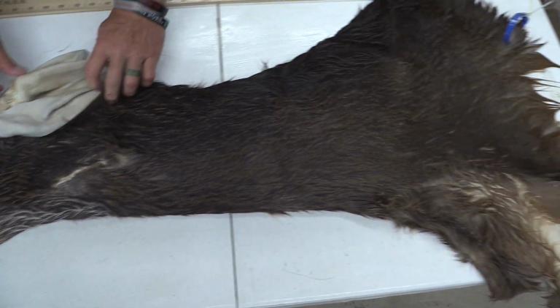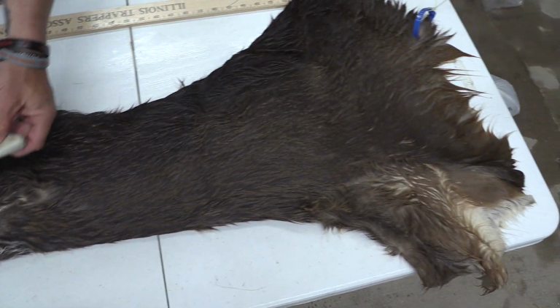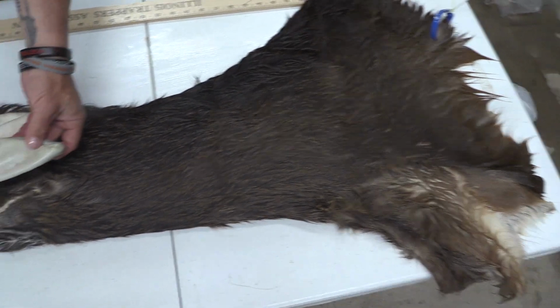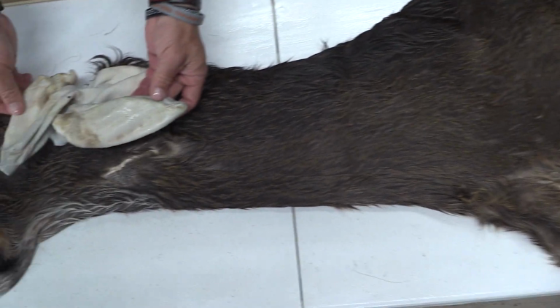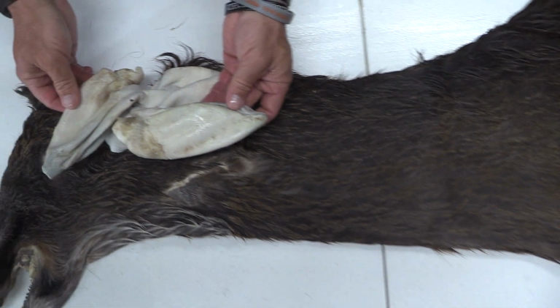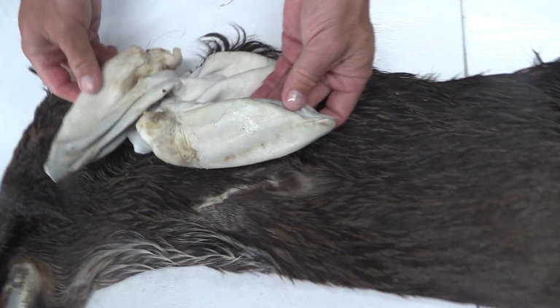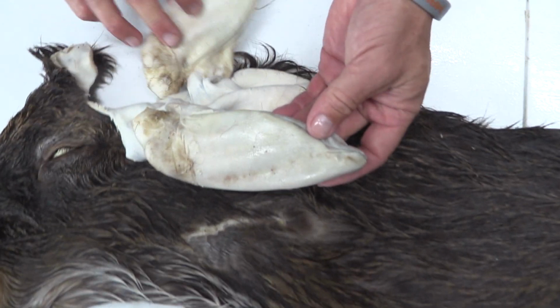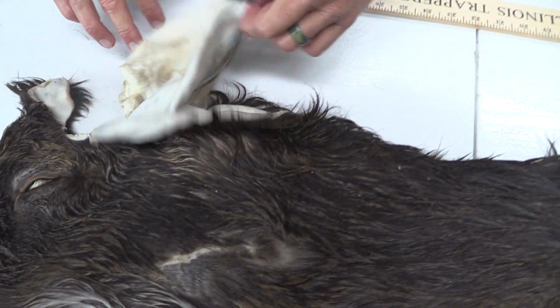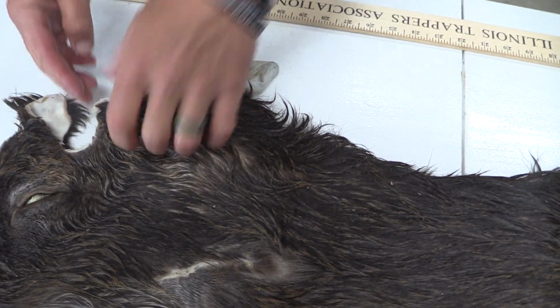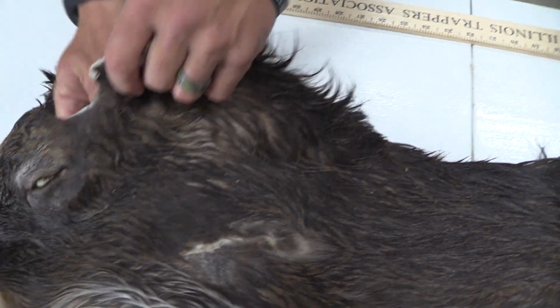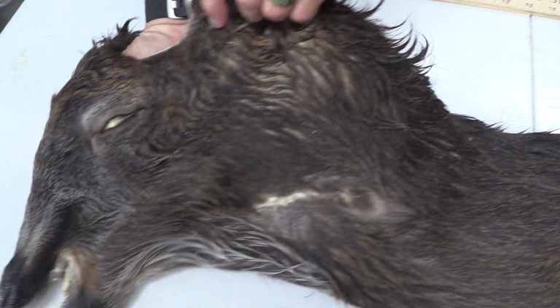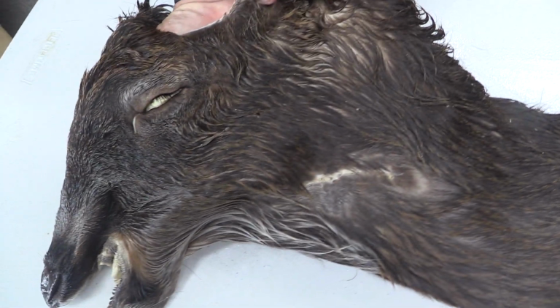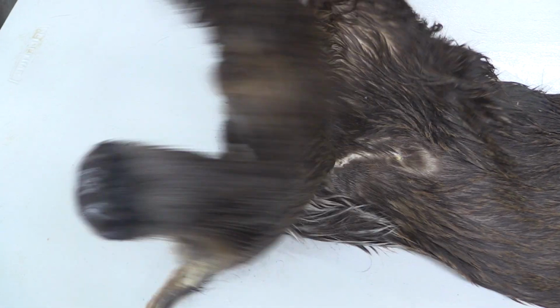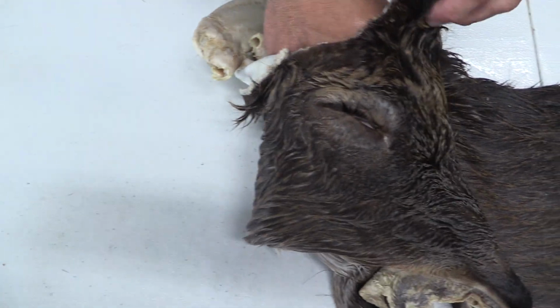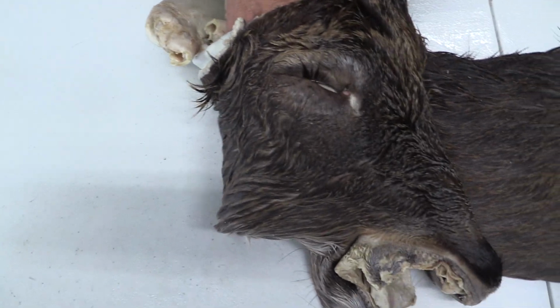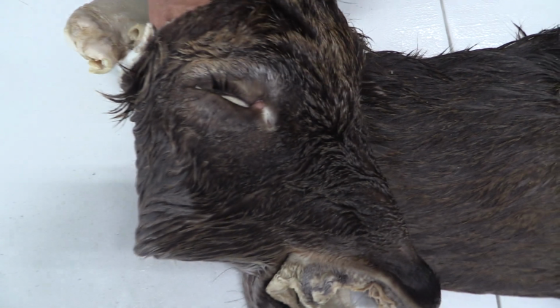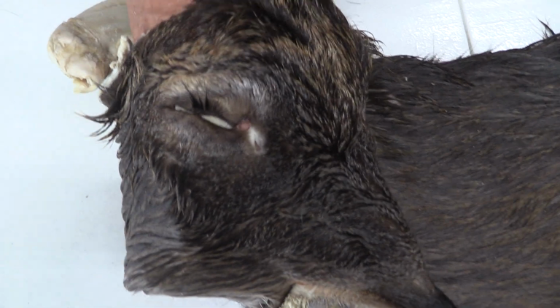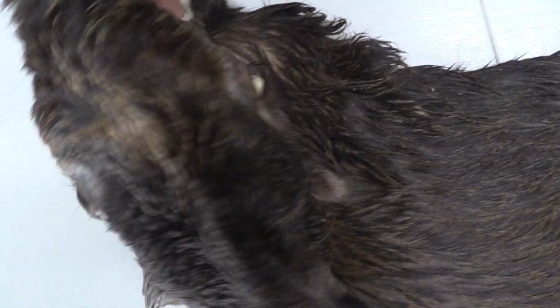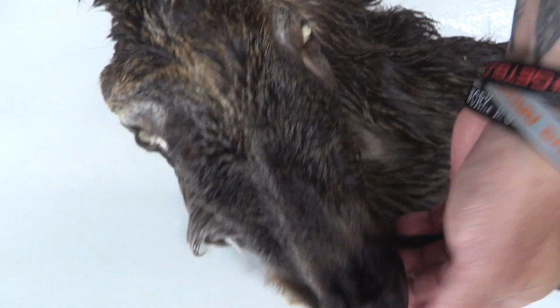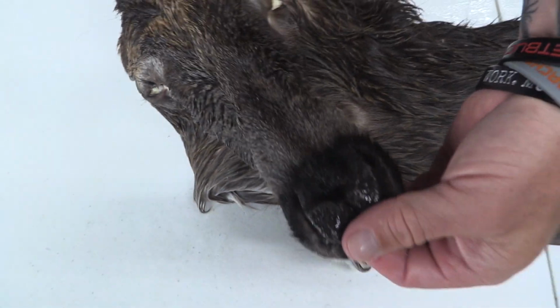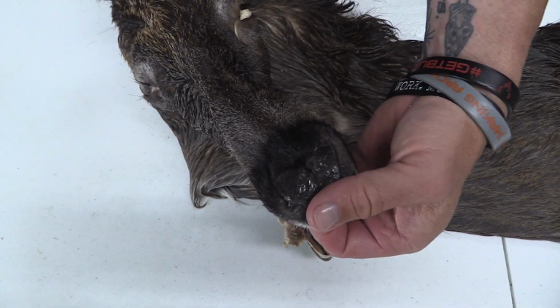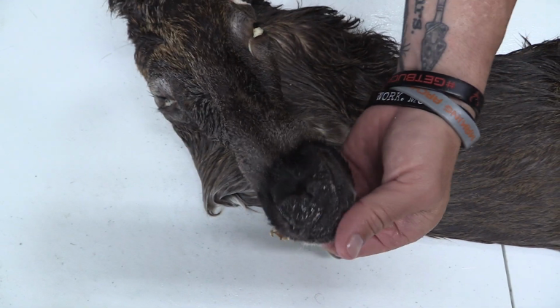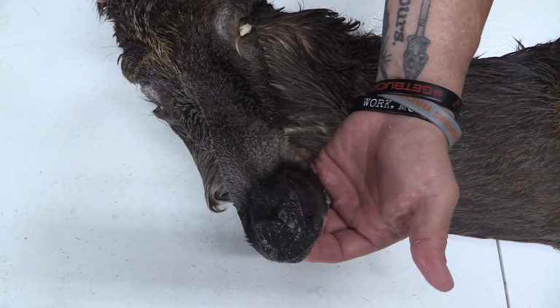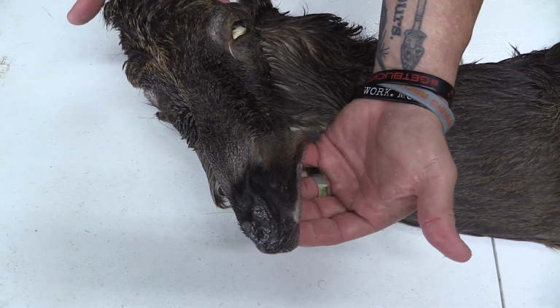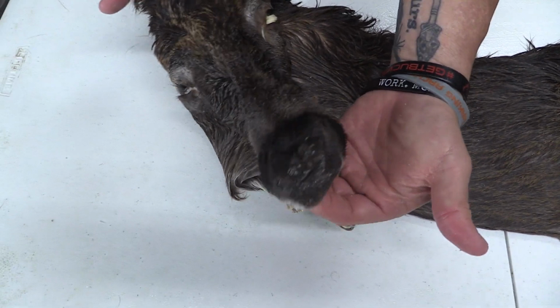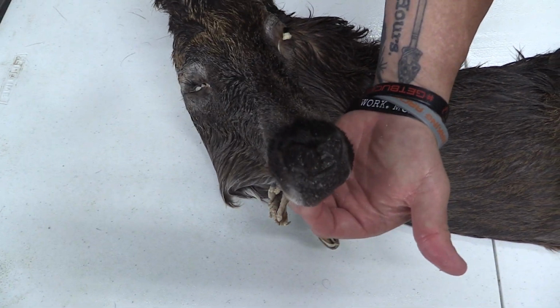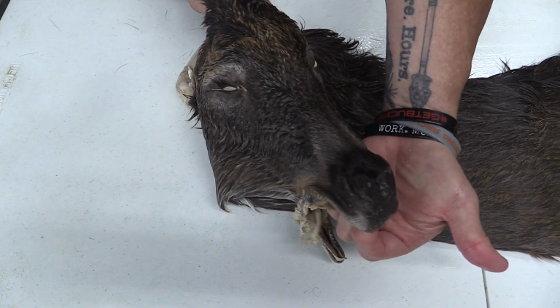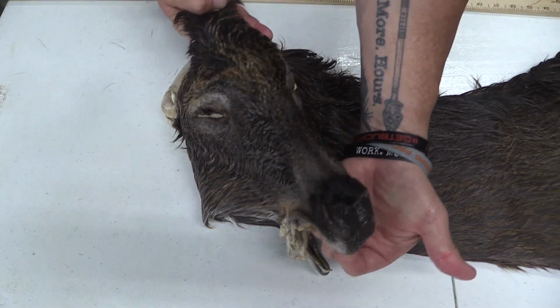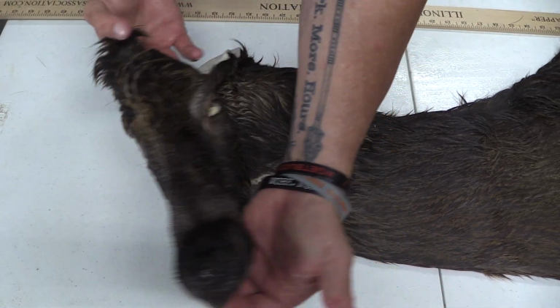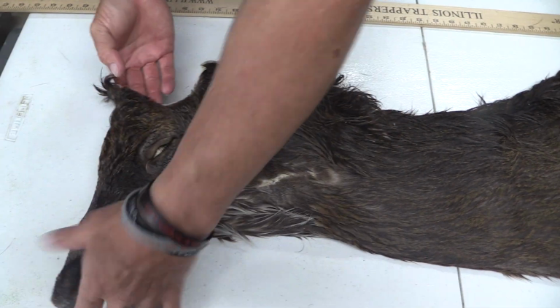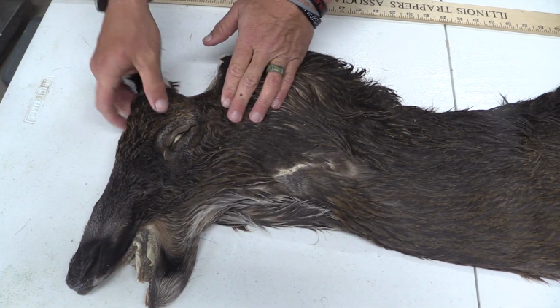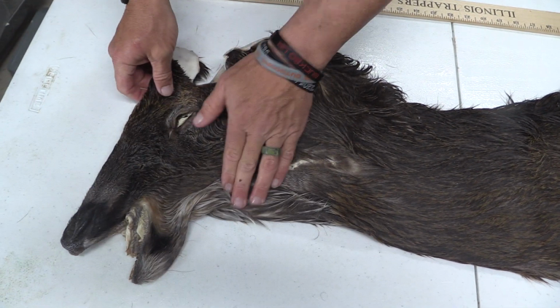We've got good ears on both sides. Eyes and ducks are good on both sides. Good clean all the way through, just super dark all the way down. Almost just kind of a black face on this.